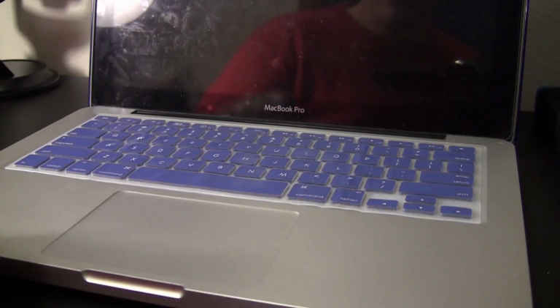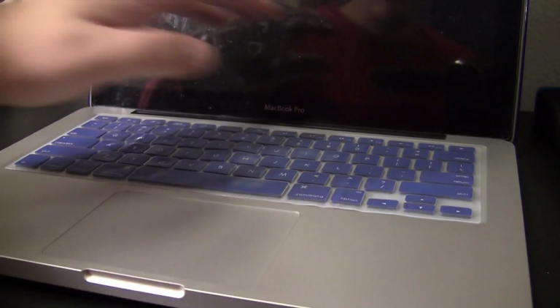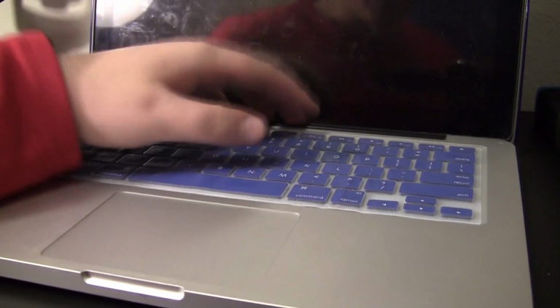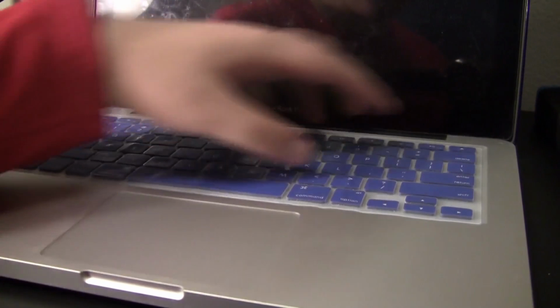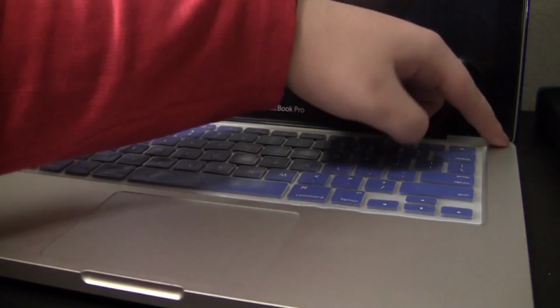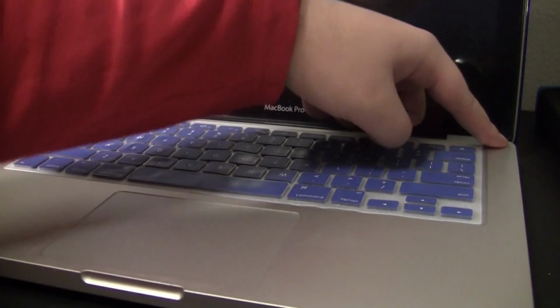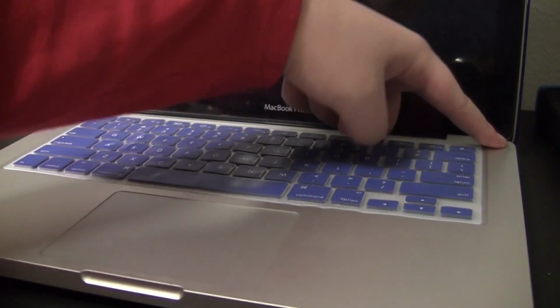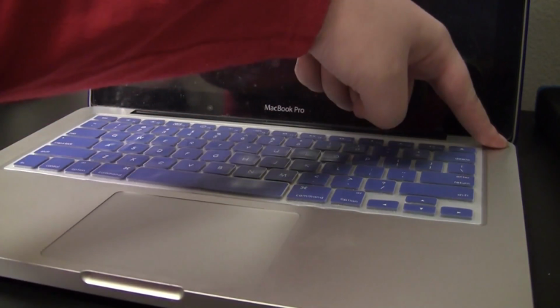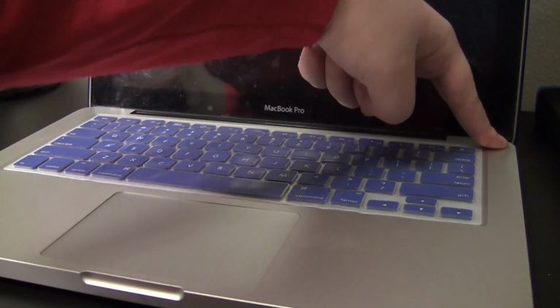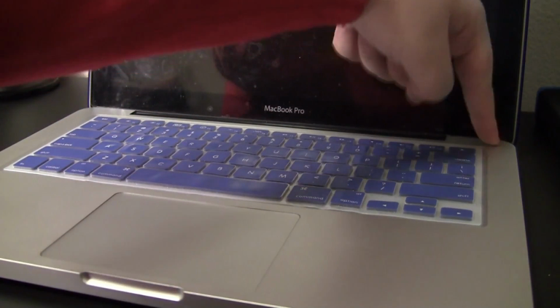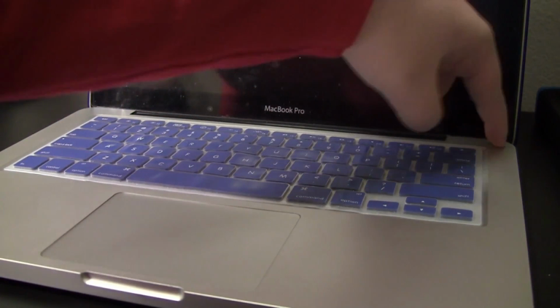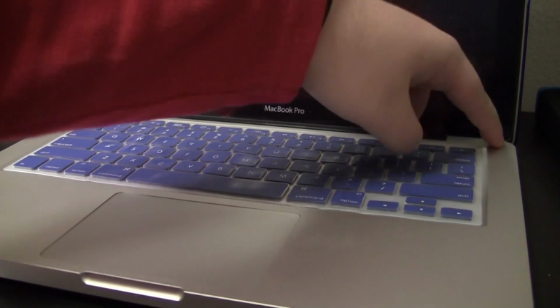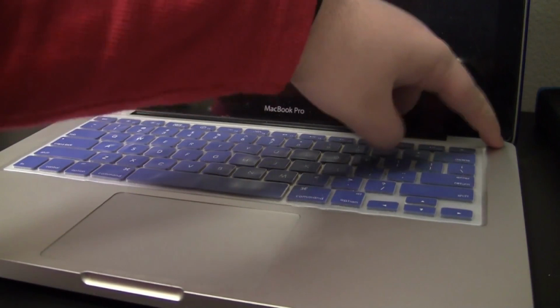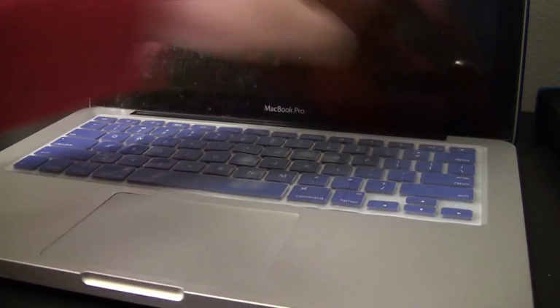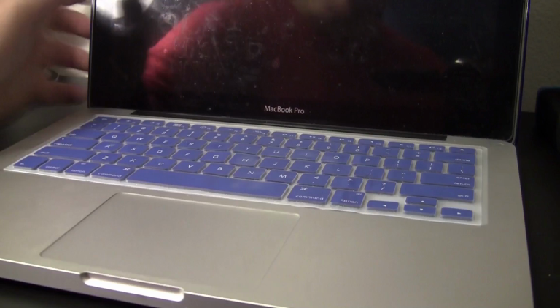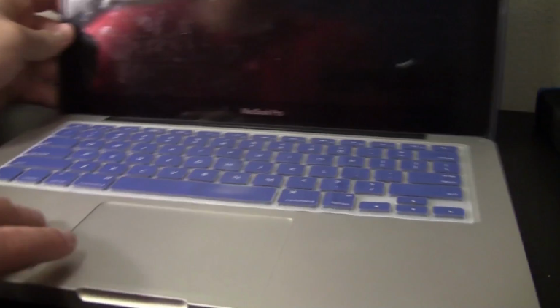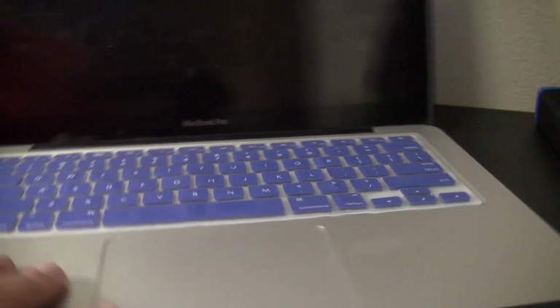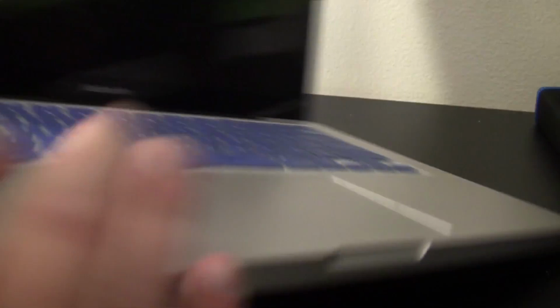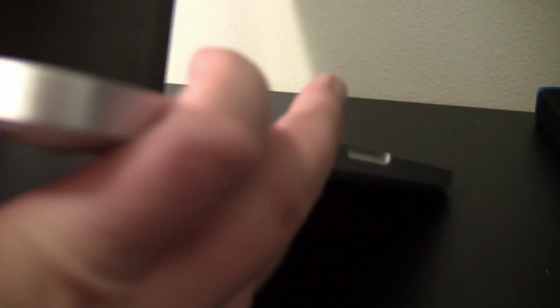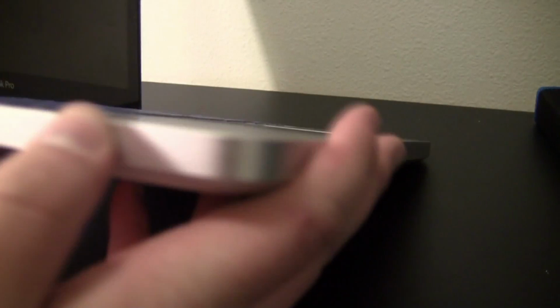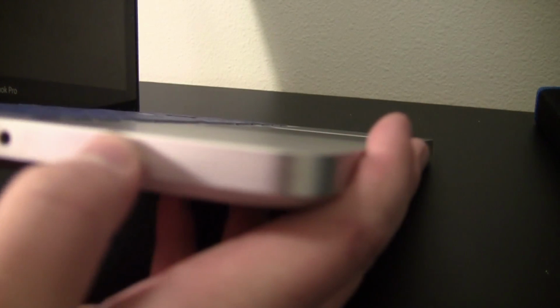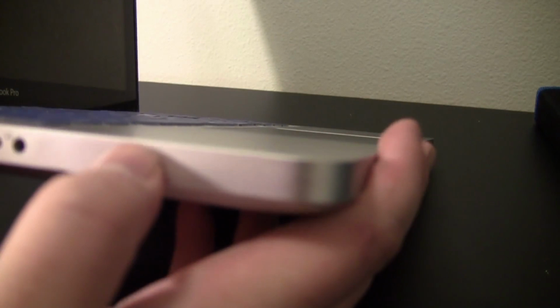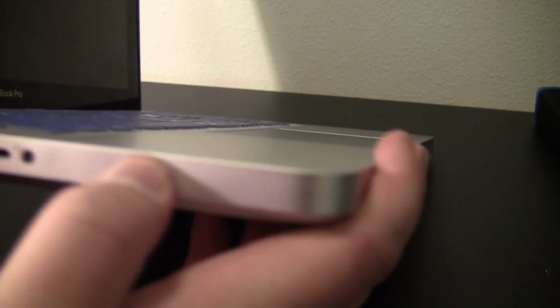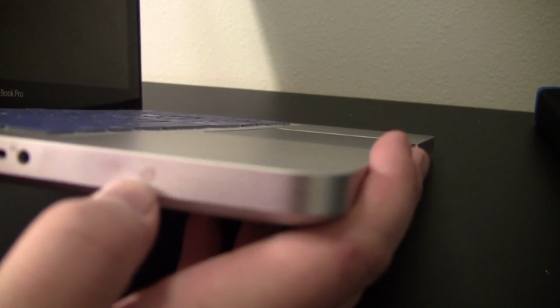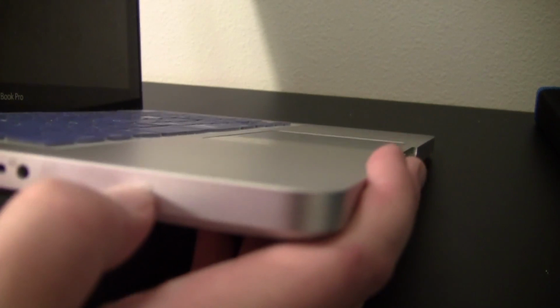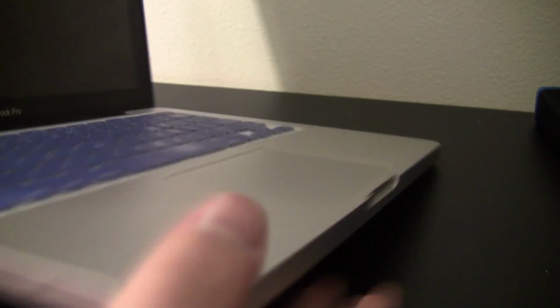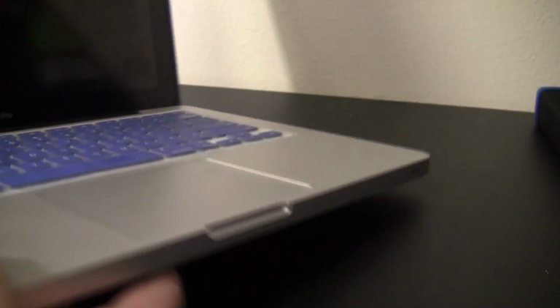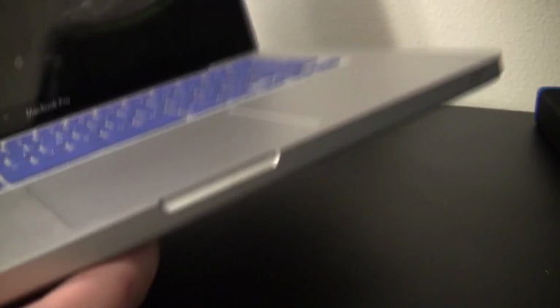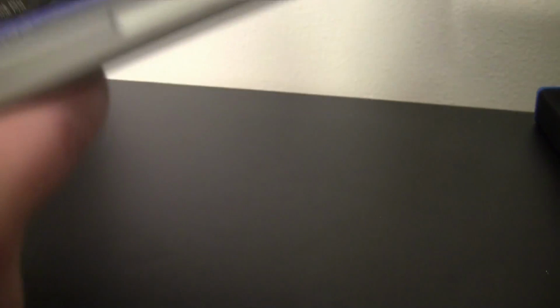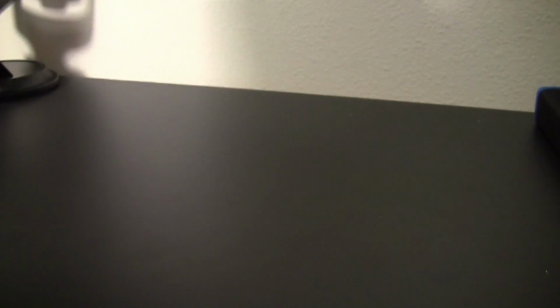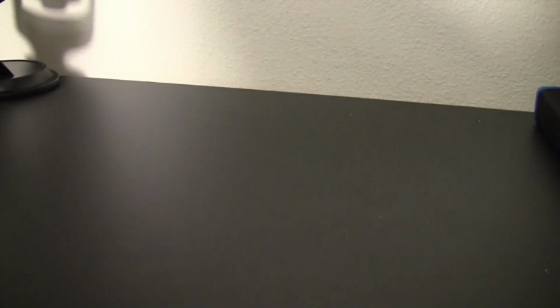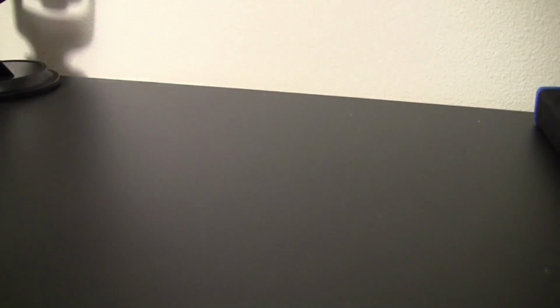What's up guys, so today I'll be showing you this issue with MacBooks. There's like no power getting into my MacBook at all. I'll be showing you how to fix it.